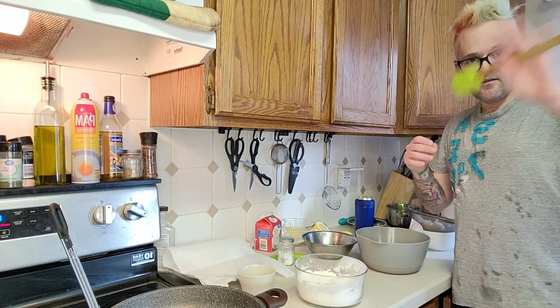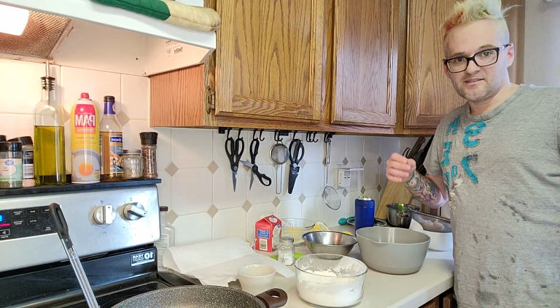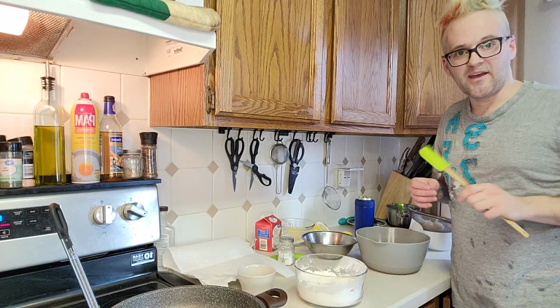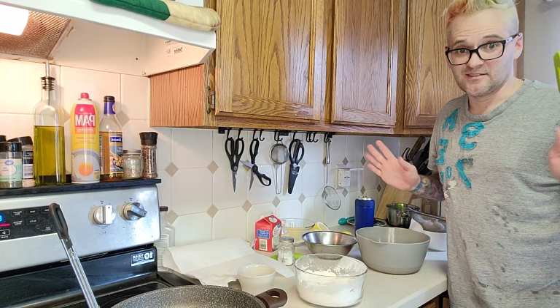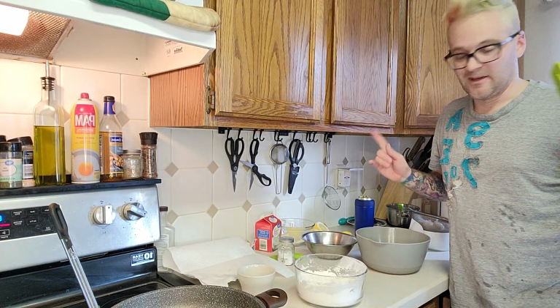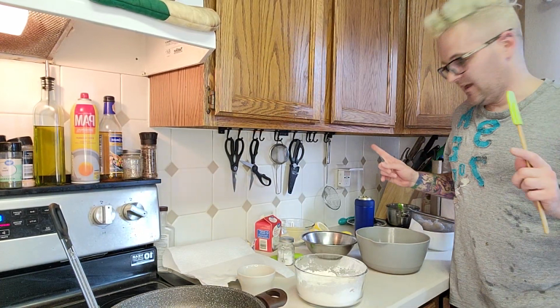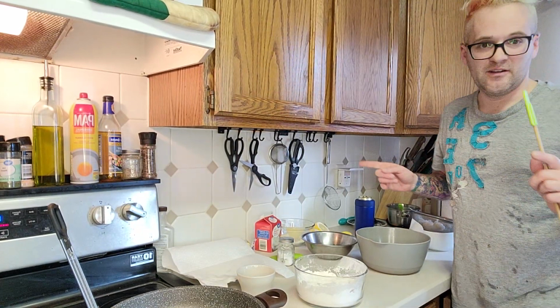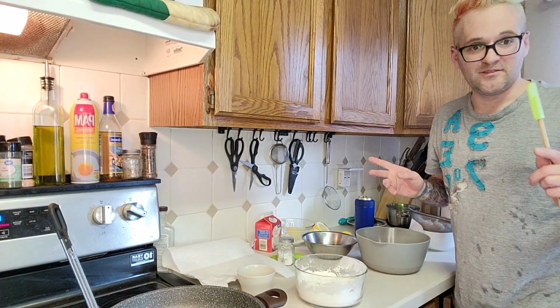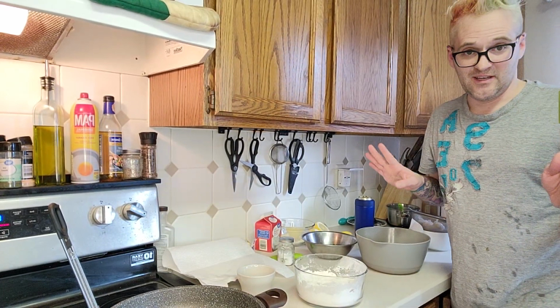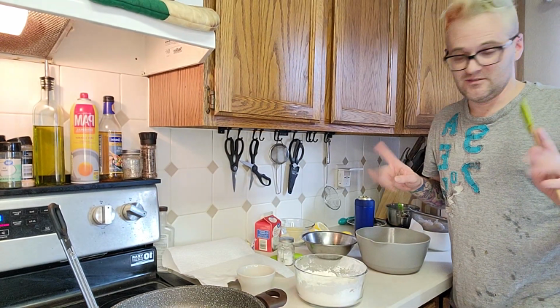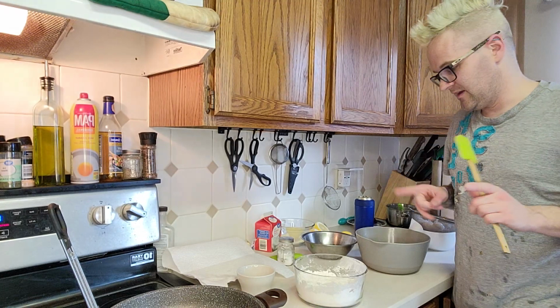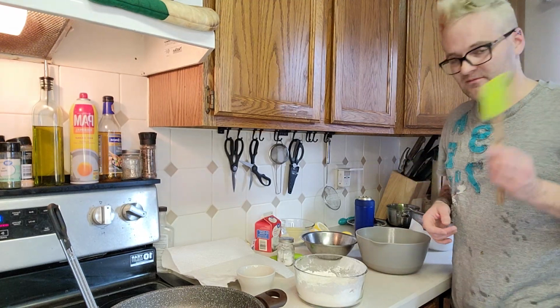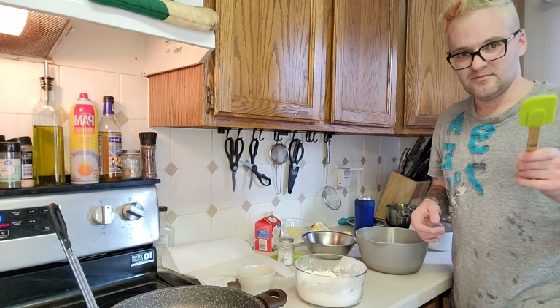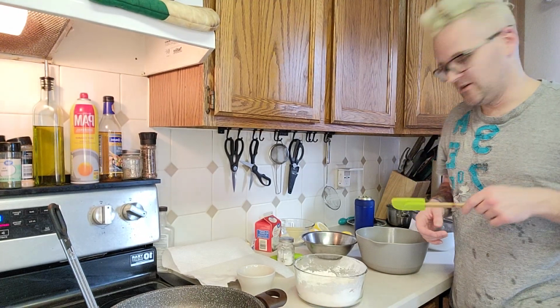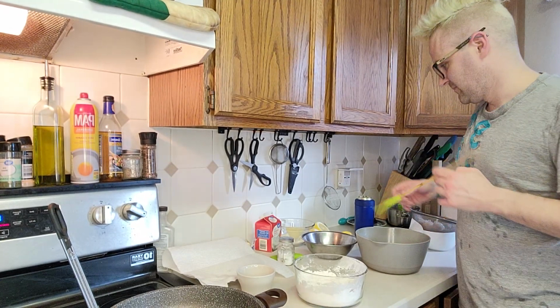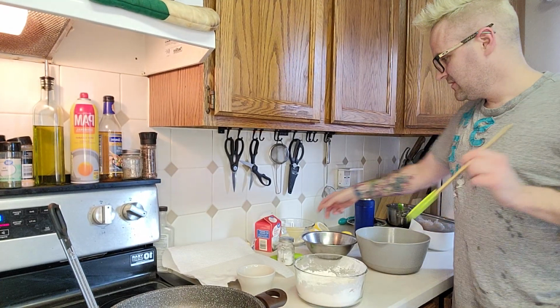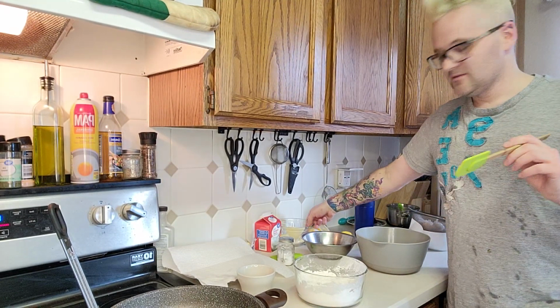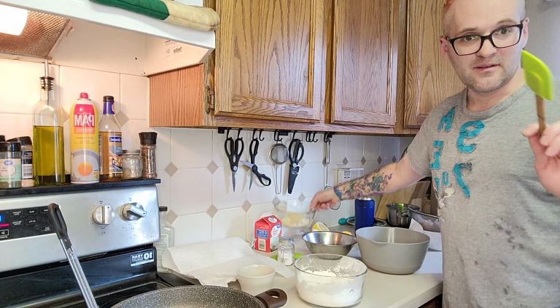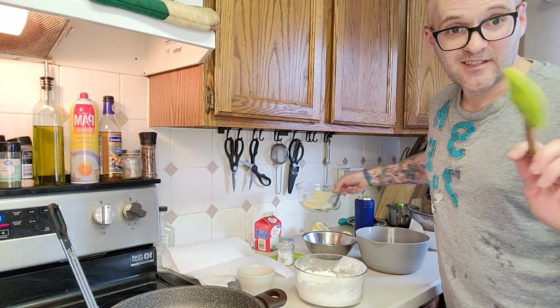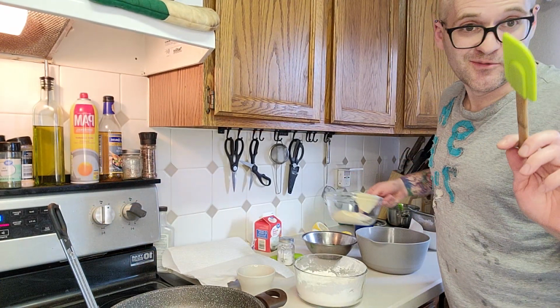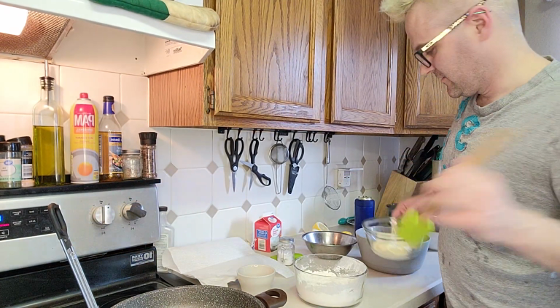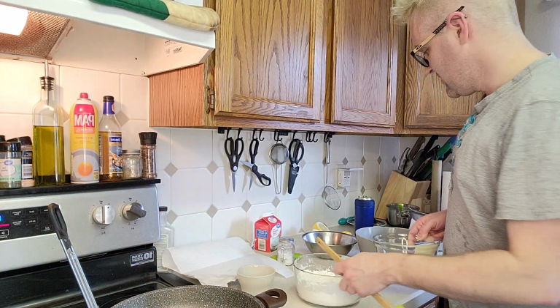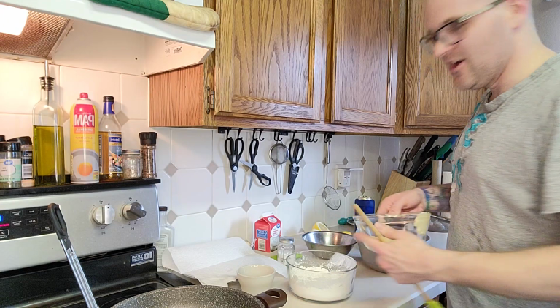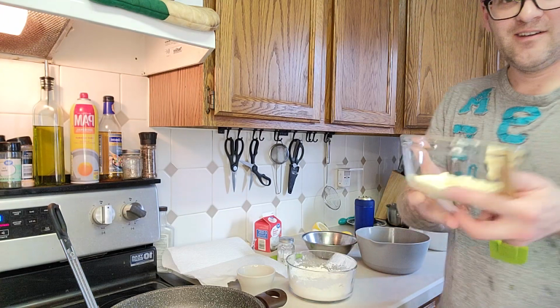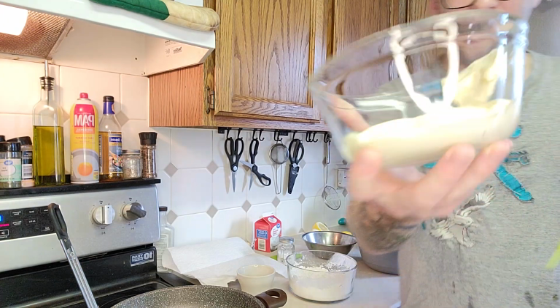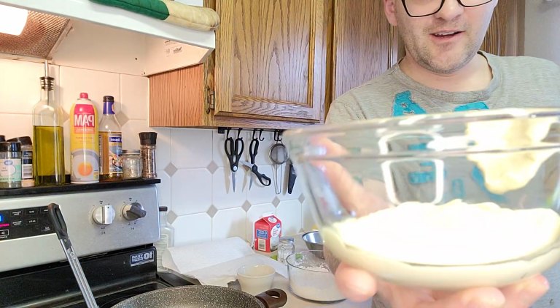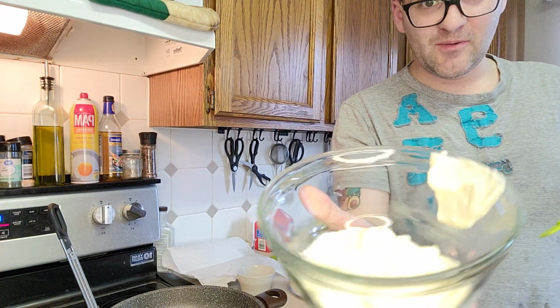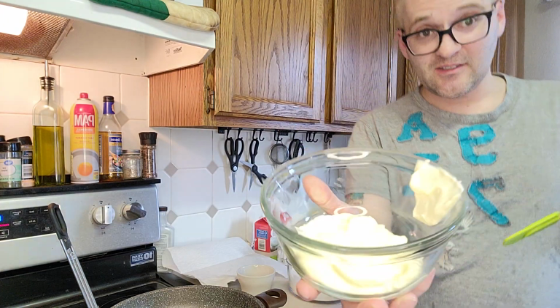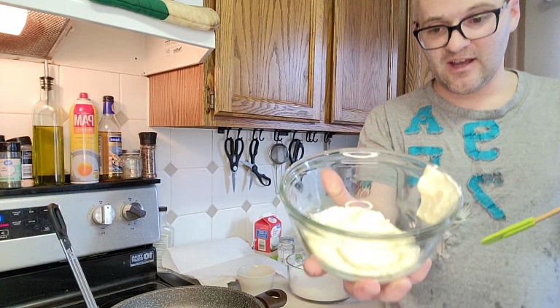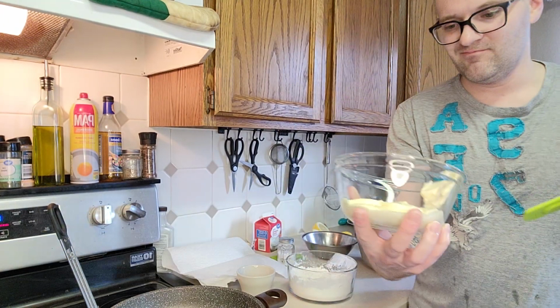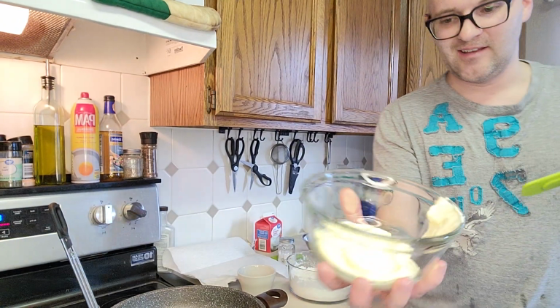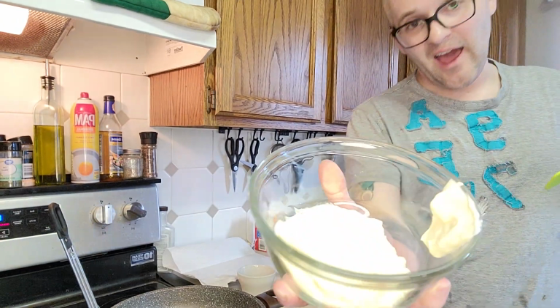Hey guys, I'm back — it's dinner time and we are going to attempt to make honey walnut shrimp. I said attempt, we'll see how it goes. So right here we're gonna start with the sauce.